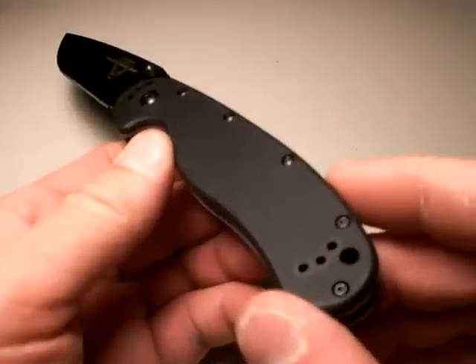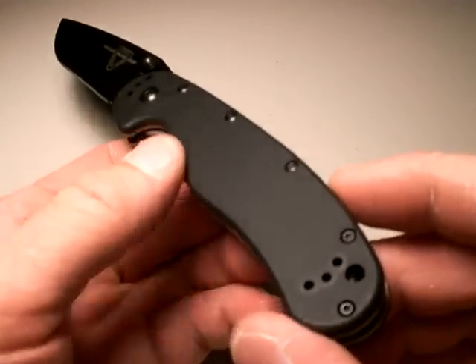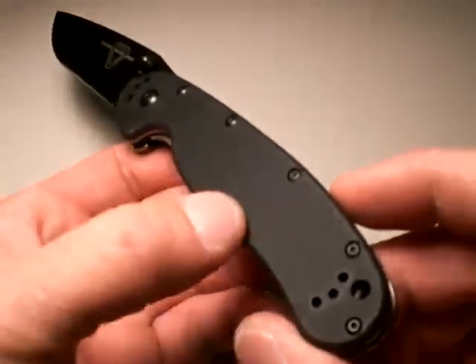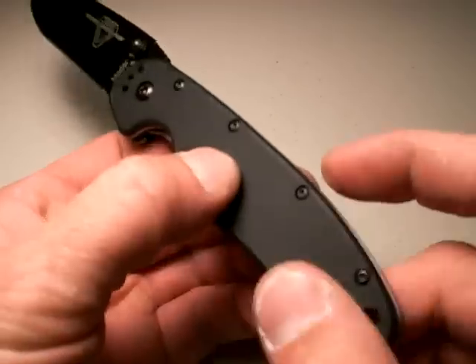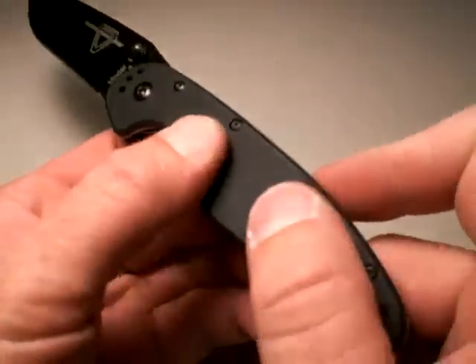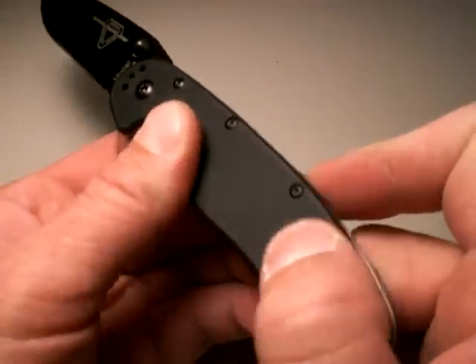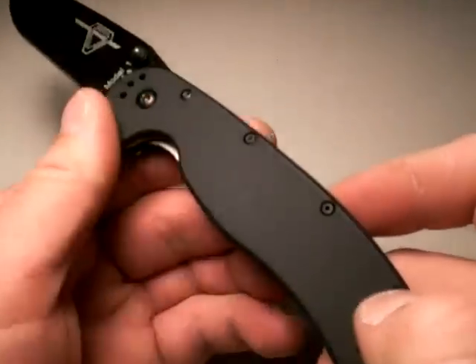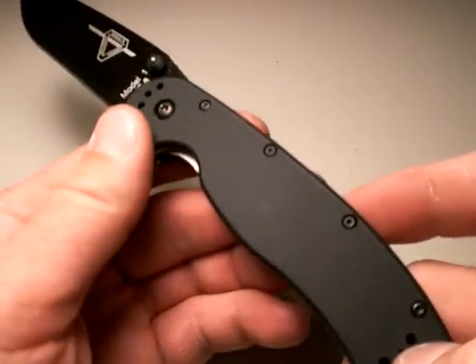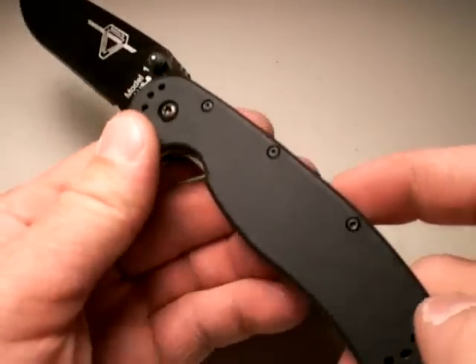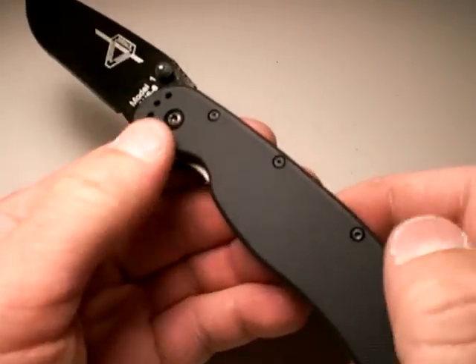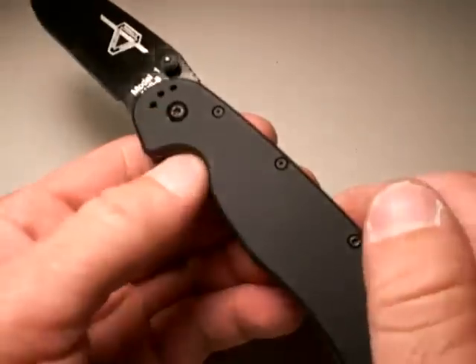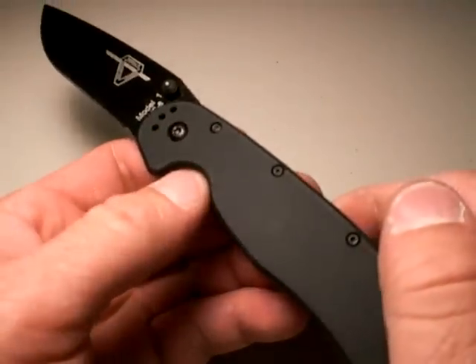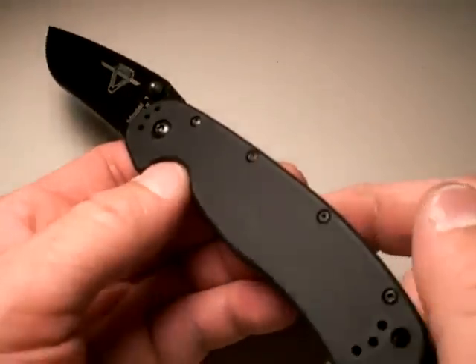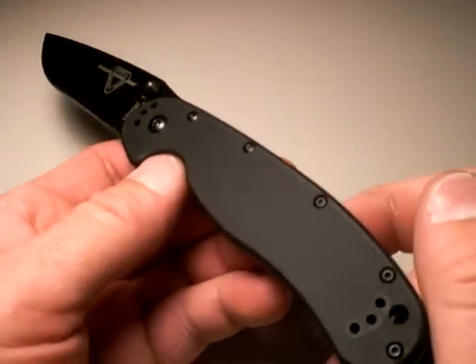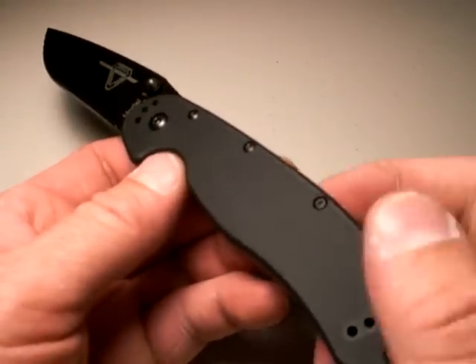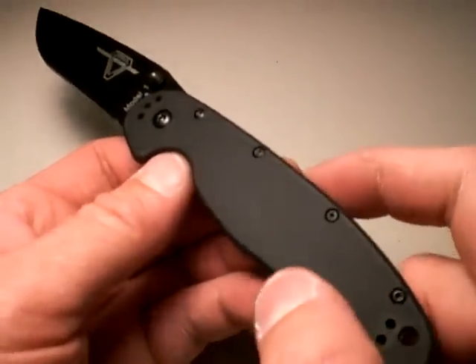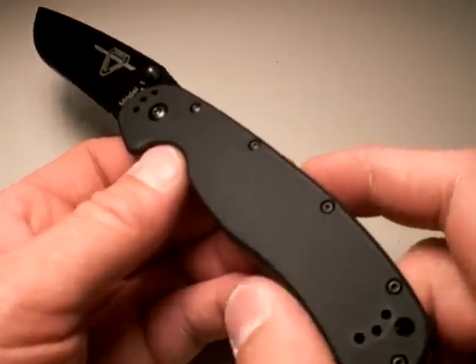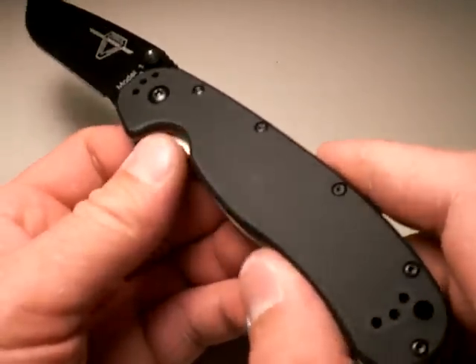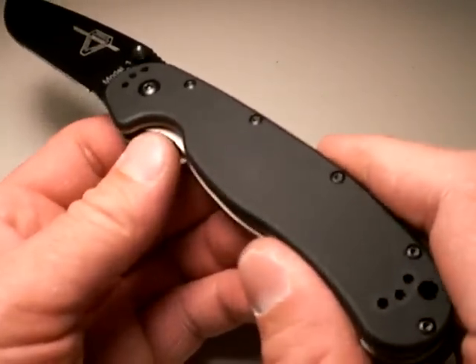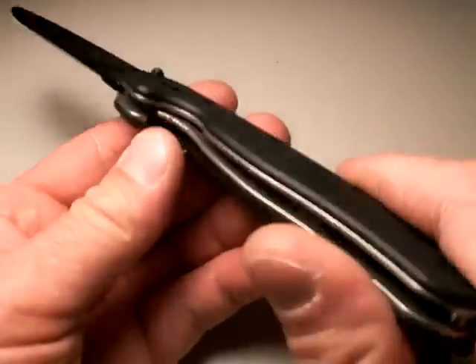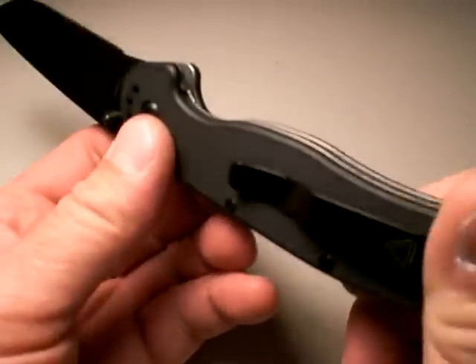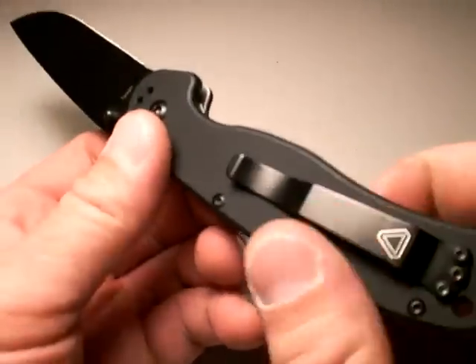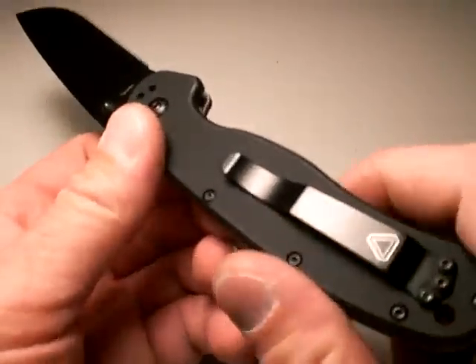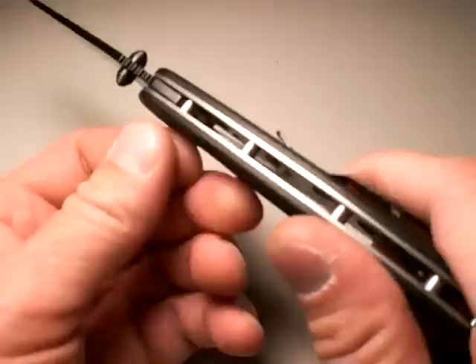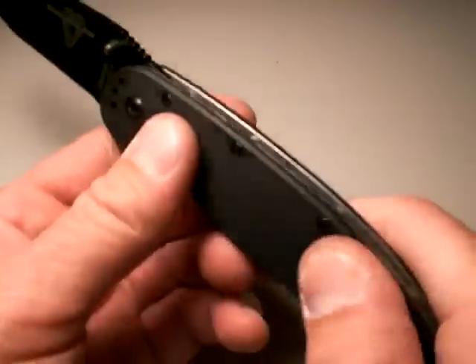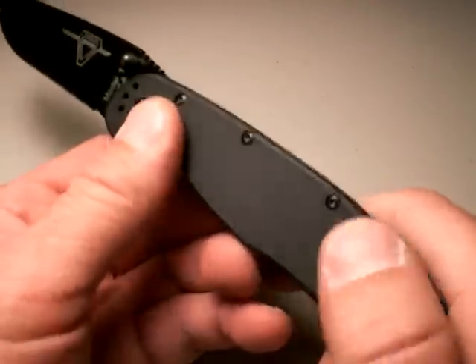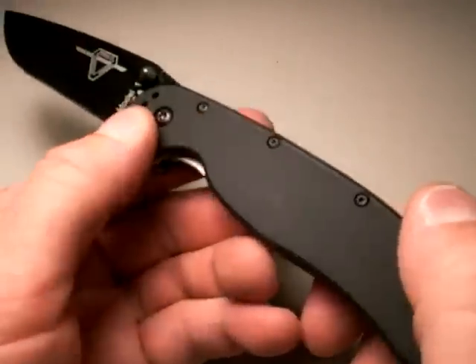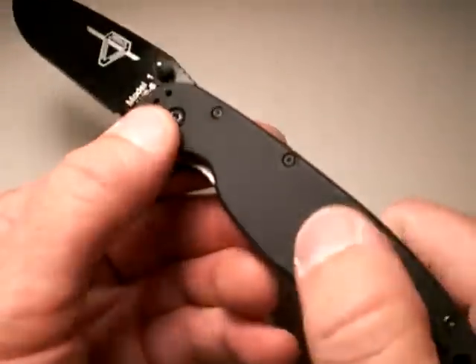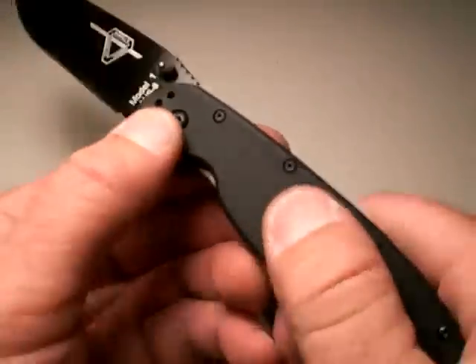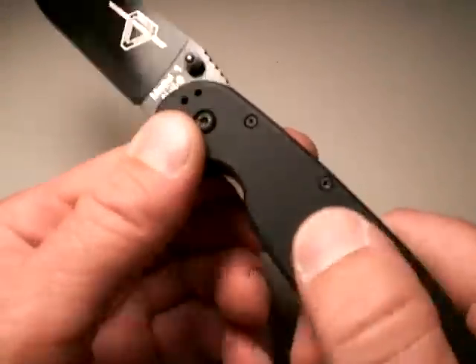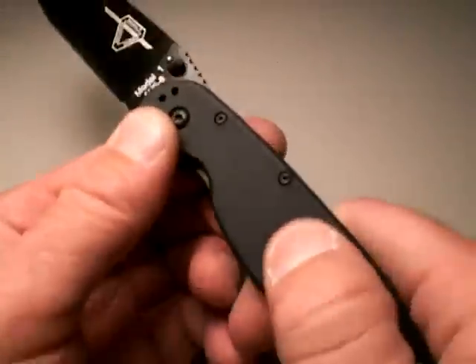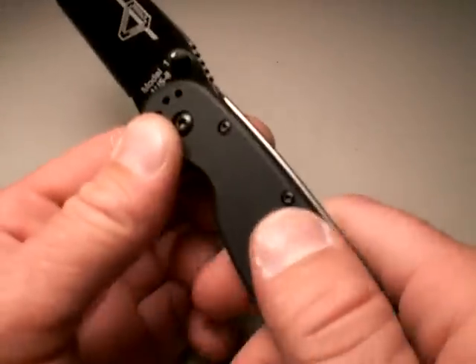They put Zytel scales on it — that's another hit I'll give the knife. It's kind of slick on these scales. Again, they're trying to bring this knife at a decent price point. If they put G10 or Micarta on there, you're looking at a $100 knife probably. So it's not the best handle material — it's slick.